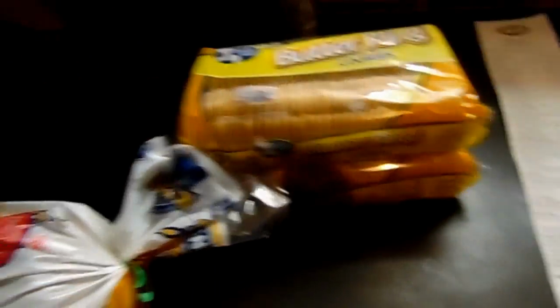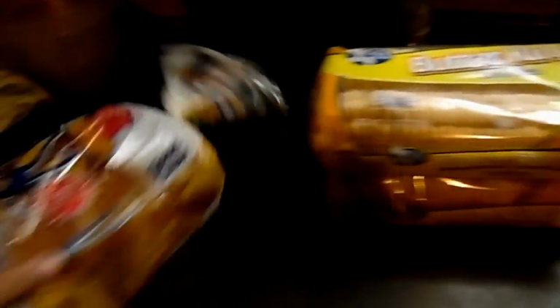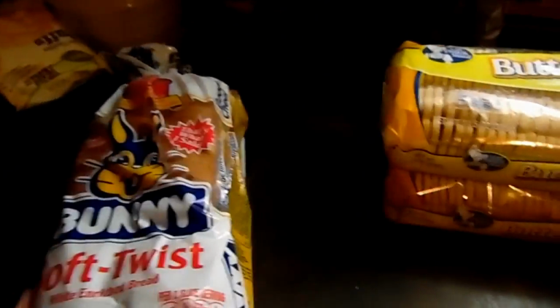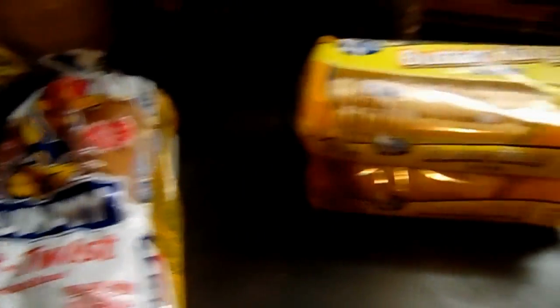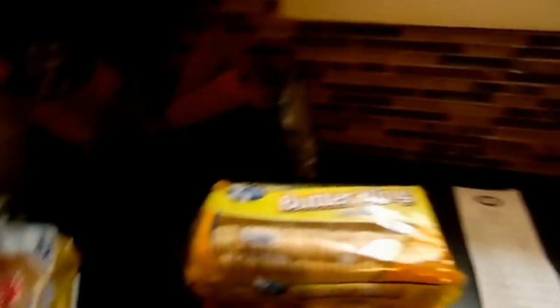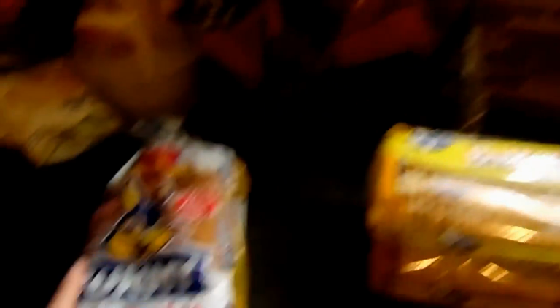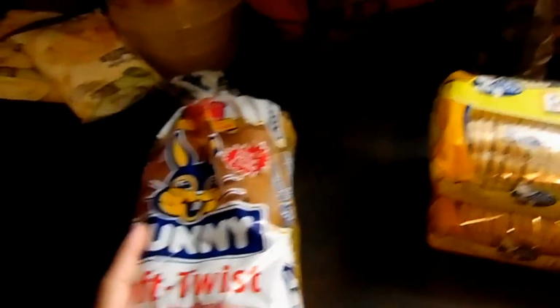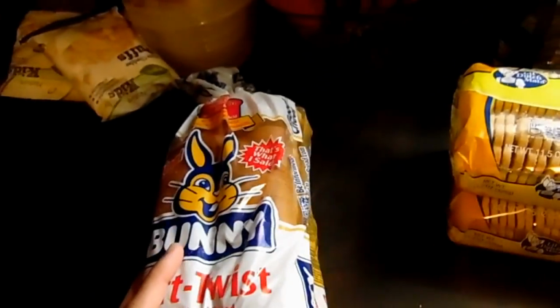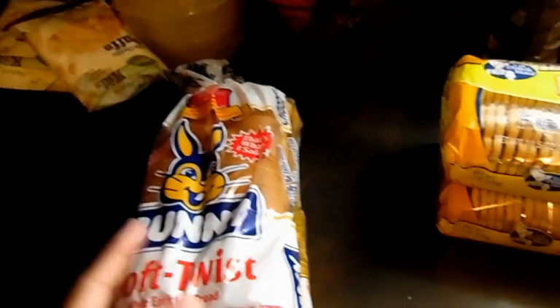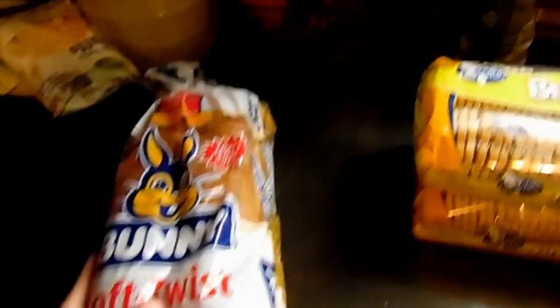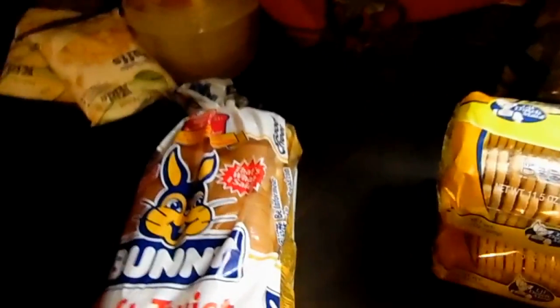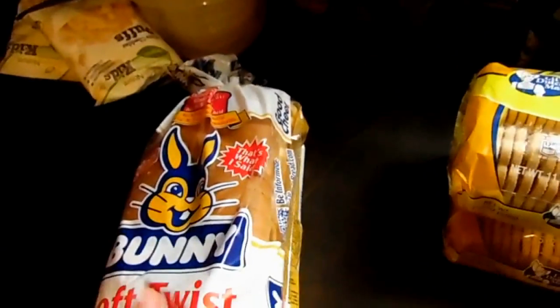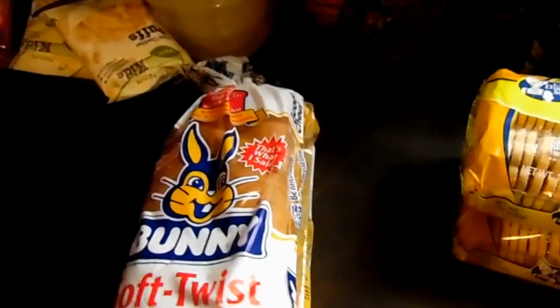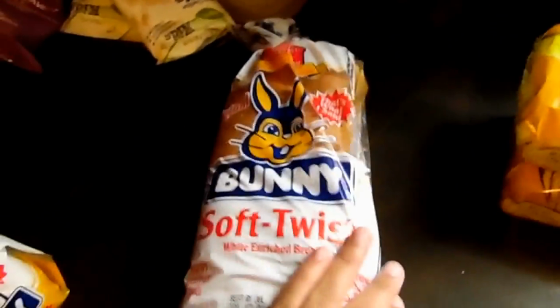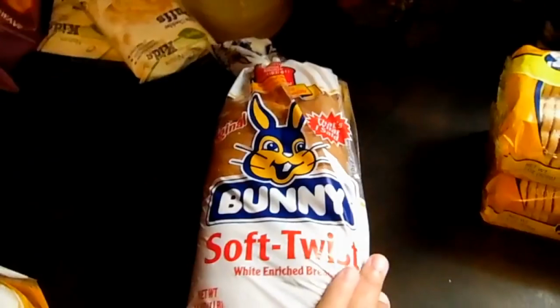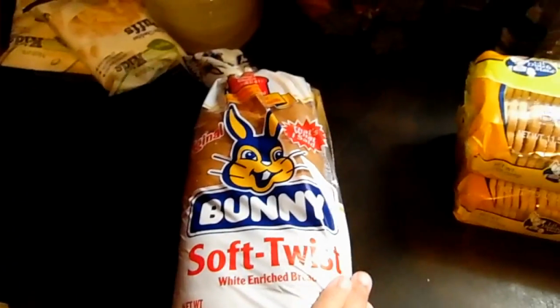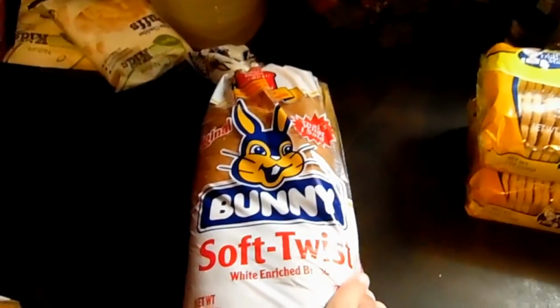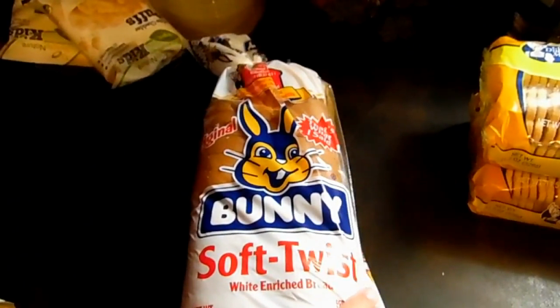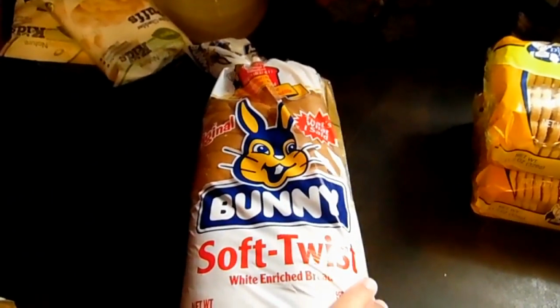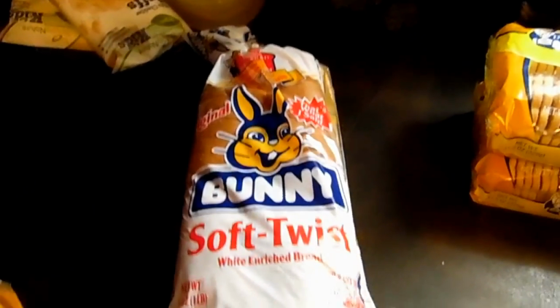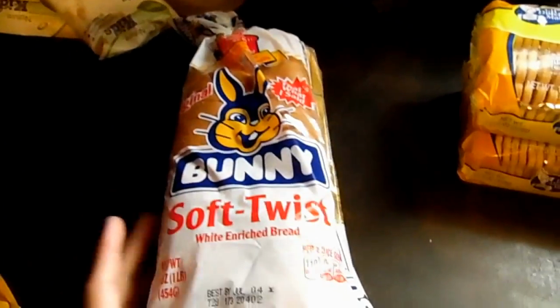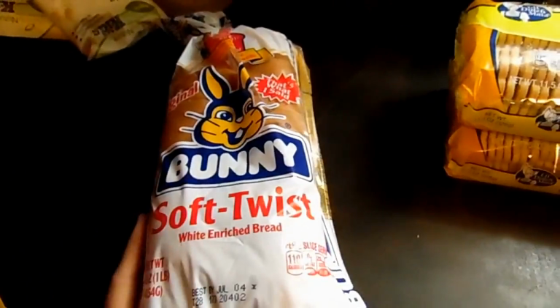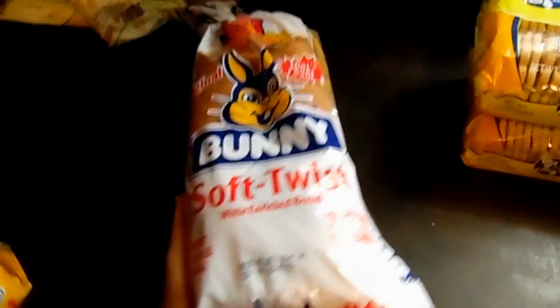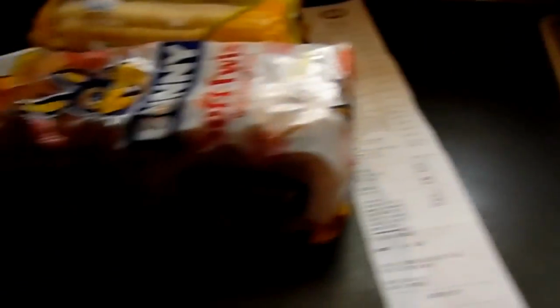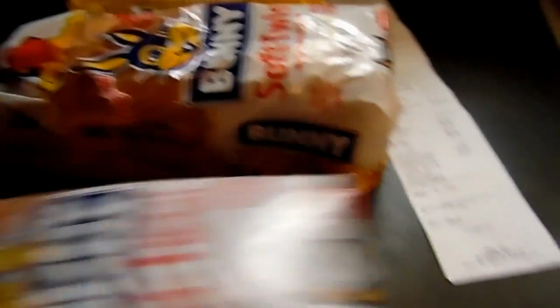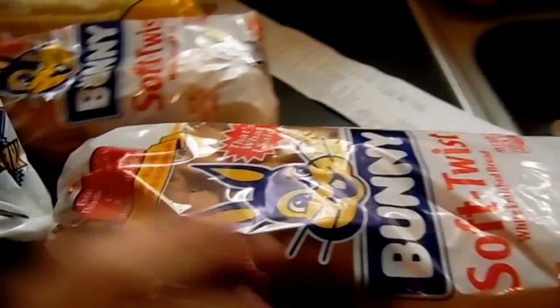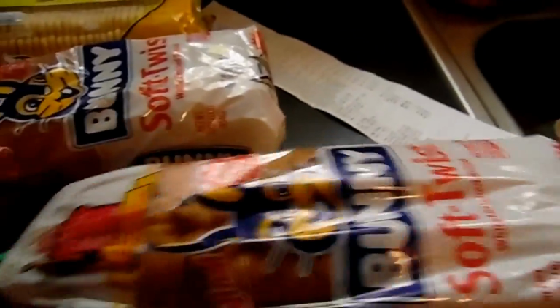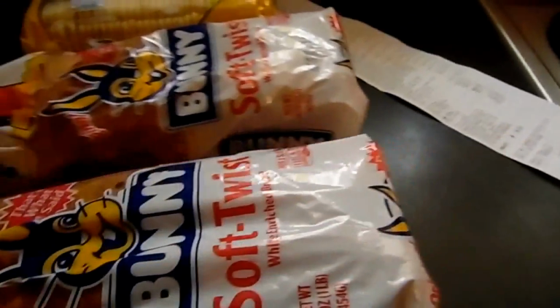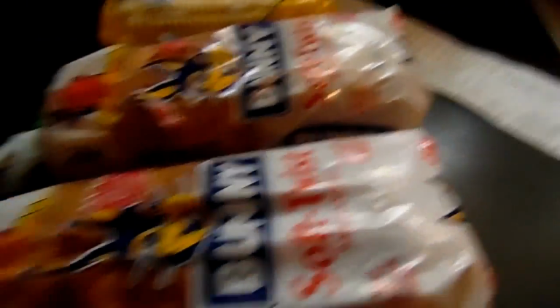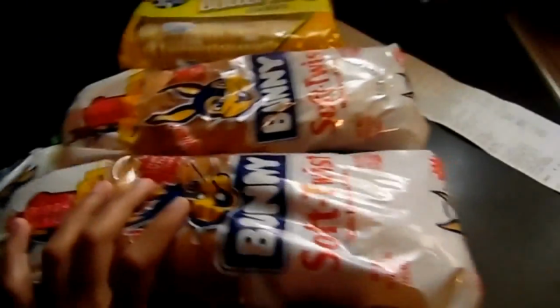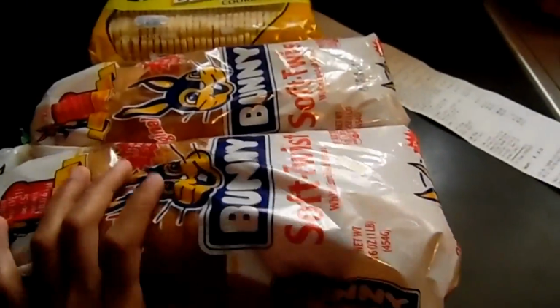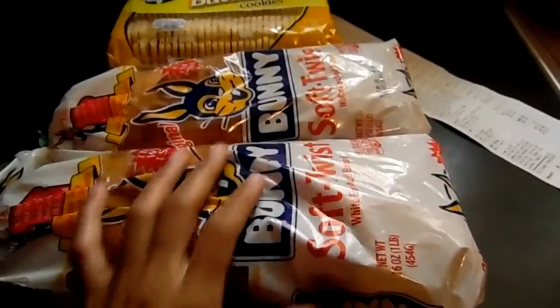Then we went to the grocery store and got some bread that was on sale. We got the Bunny Soft Twist white bread — we got two of the bunny breads.